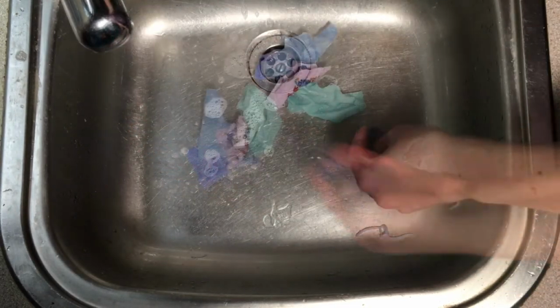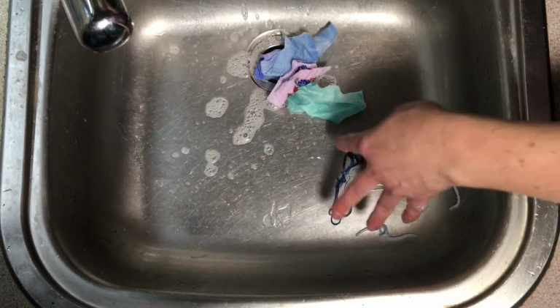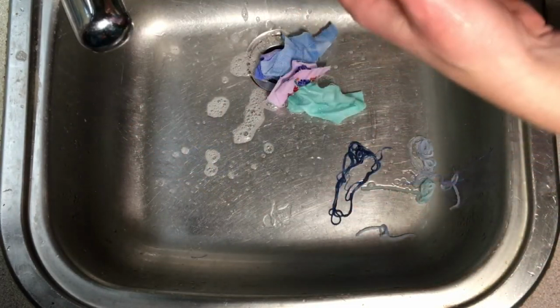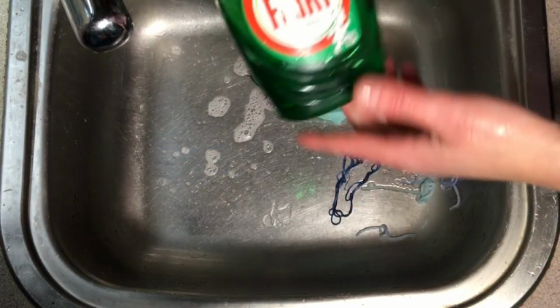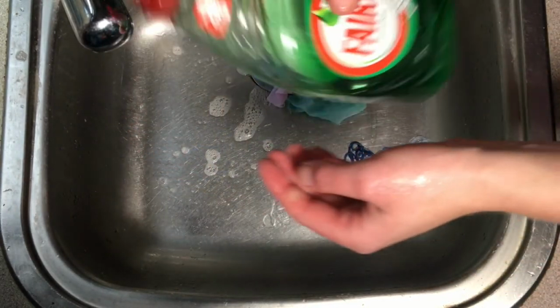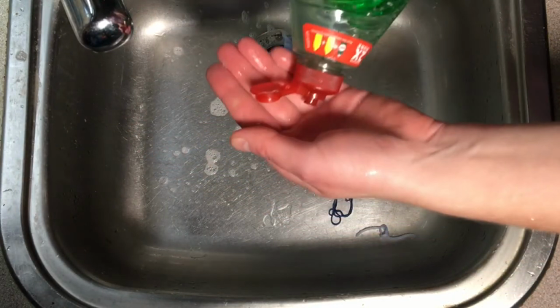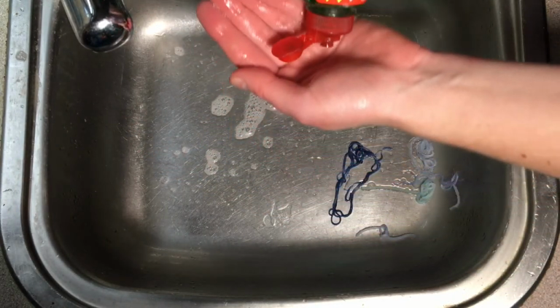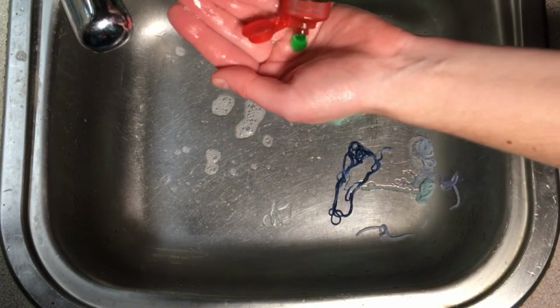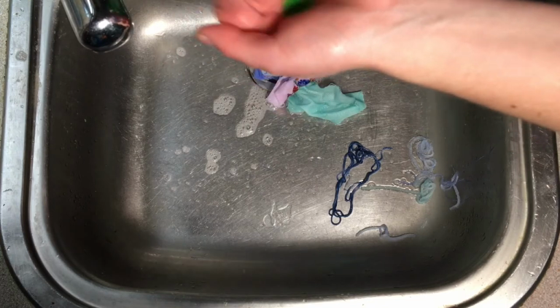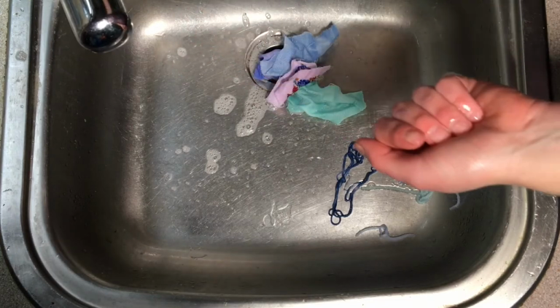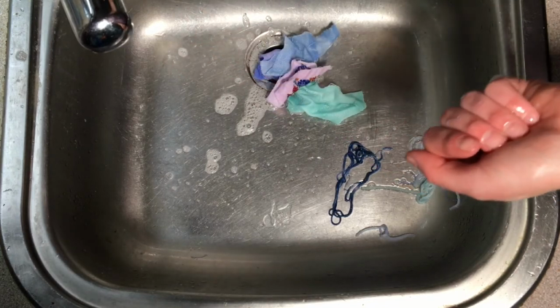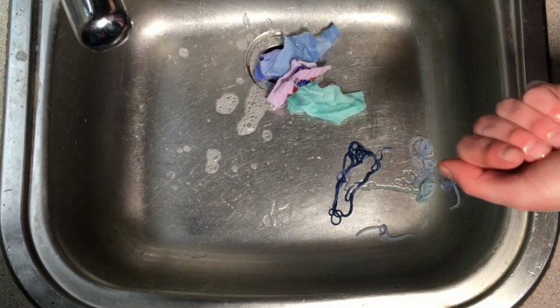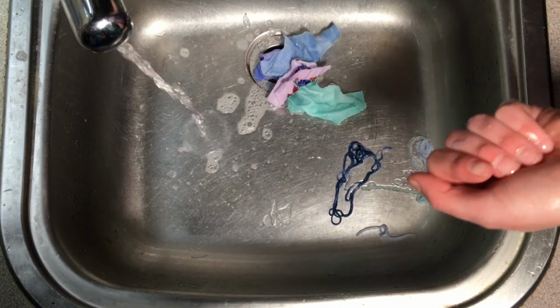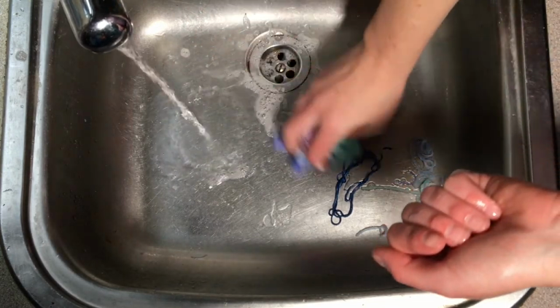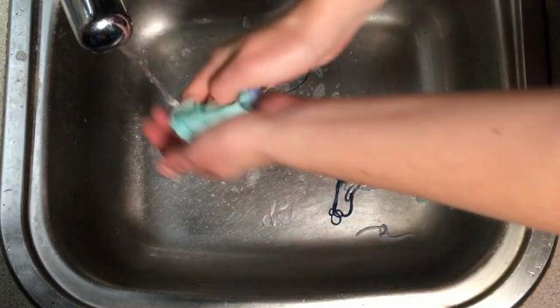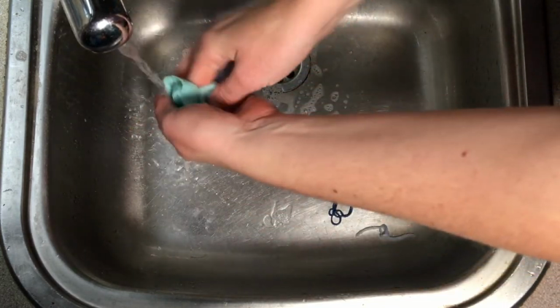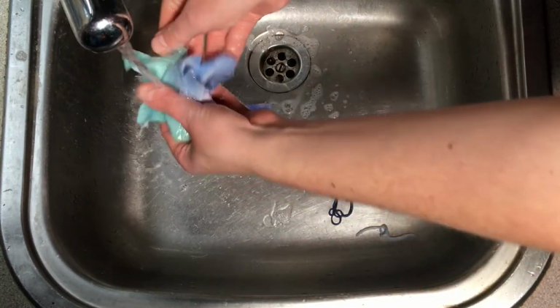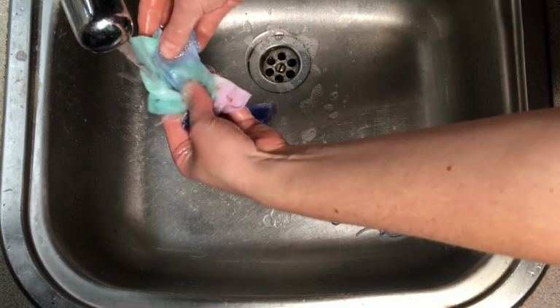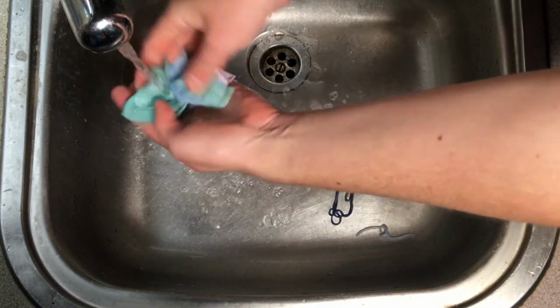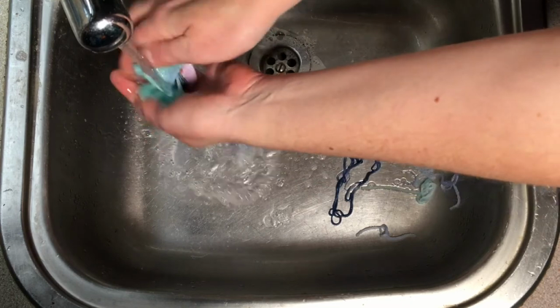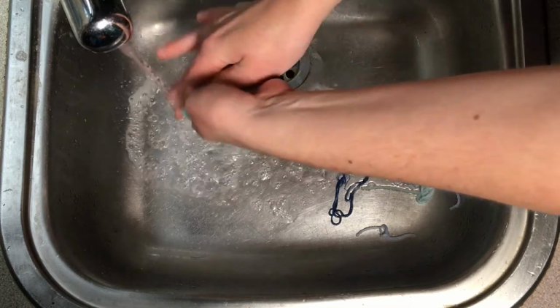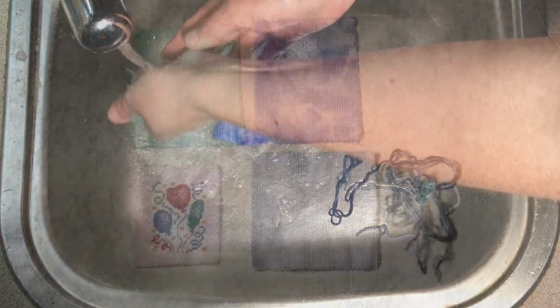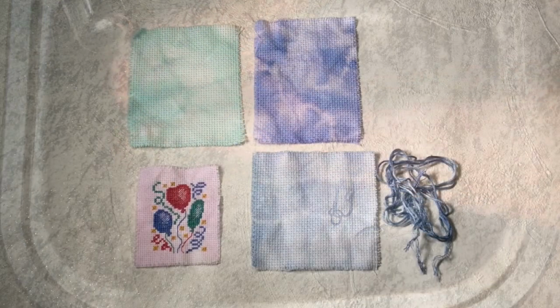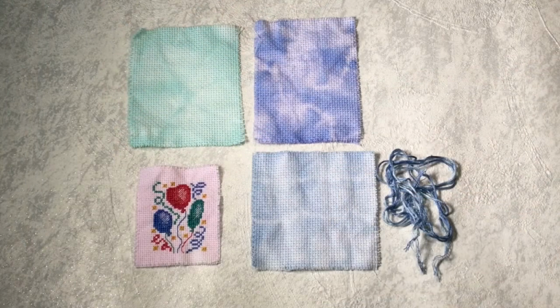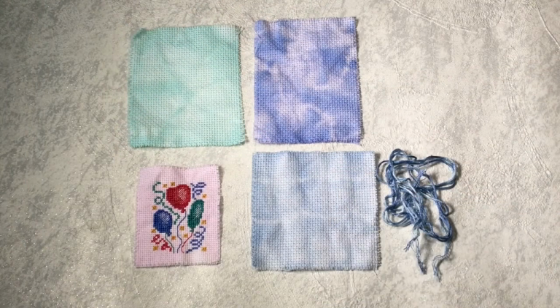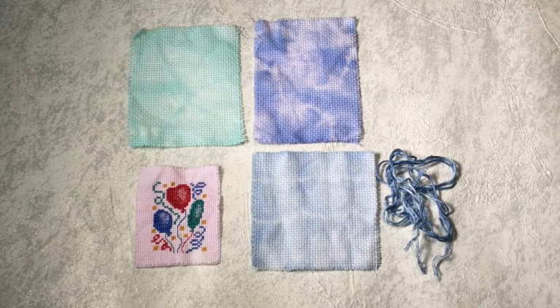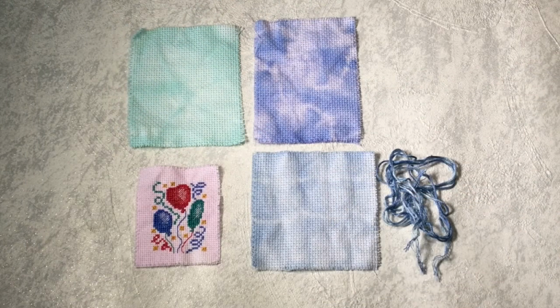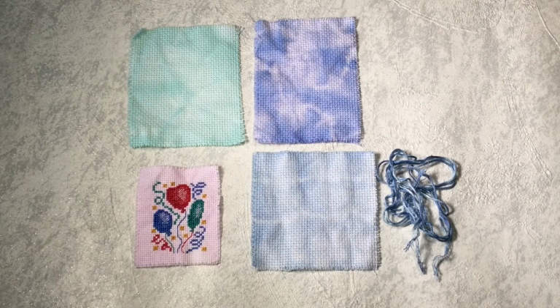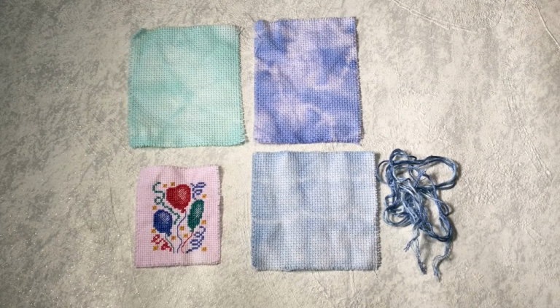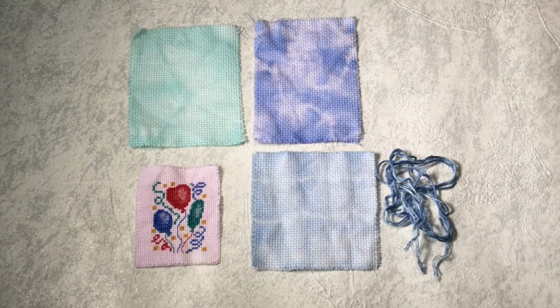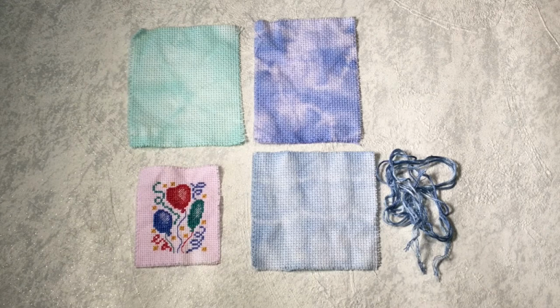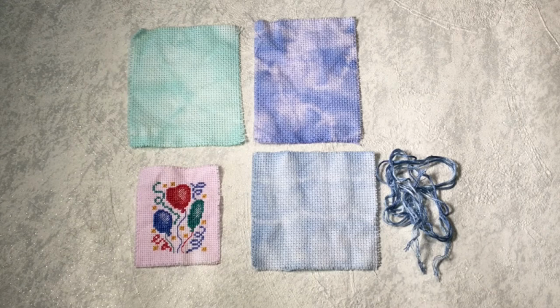I'm just going to keep washing these with a little bit of fairy liquid, just to make sure I get all the excess dye out, and then I can hang them up to dry. Wow, I am so impressed with how this little experiment has turned out.